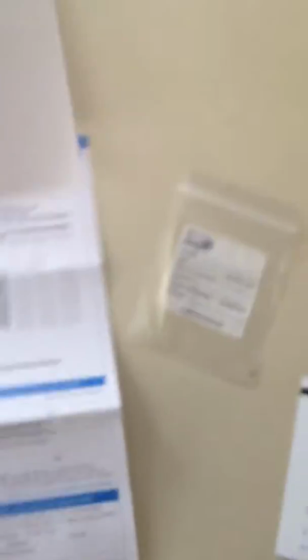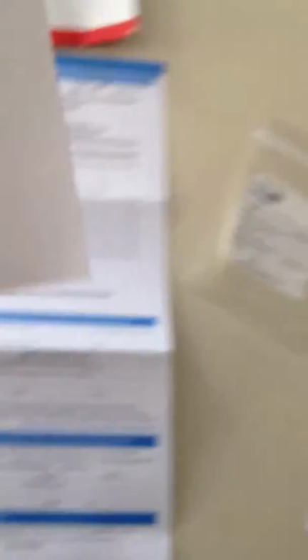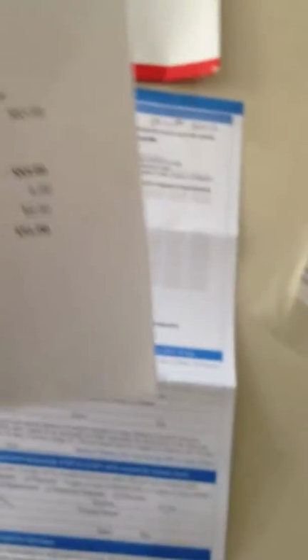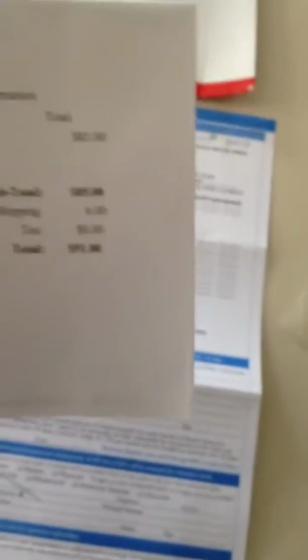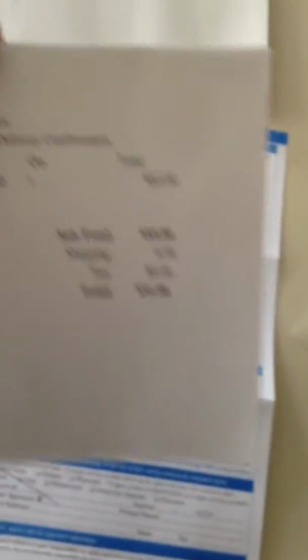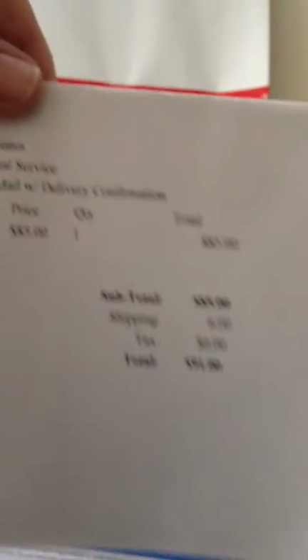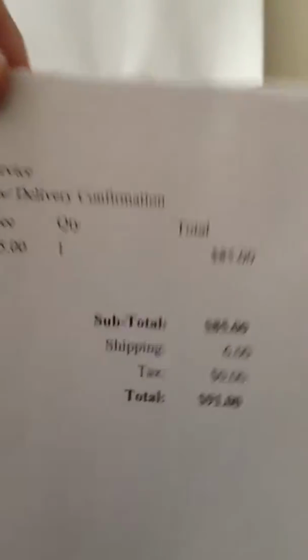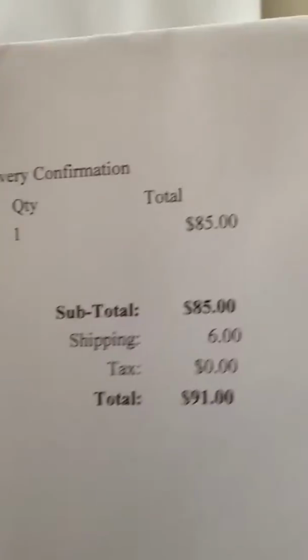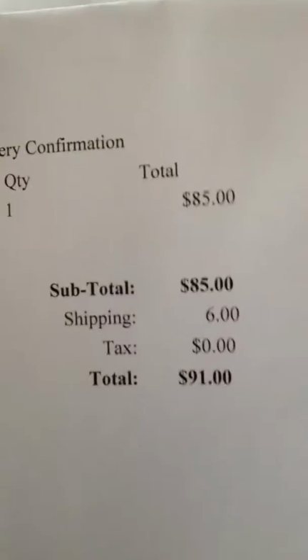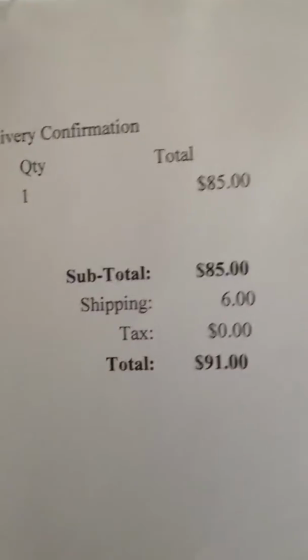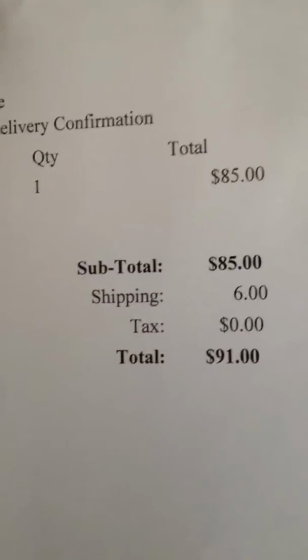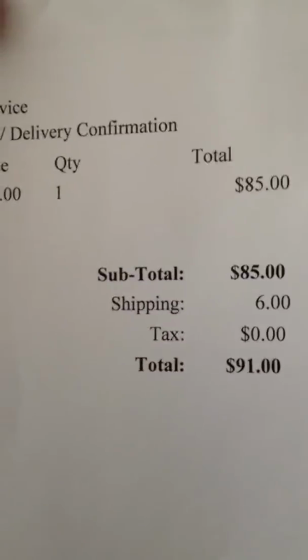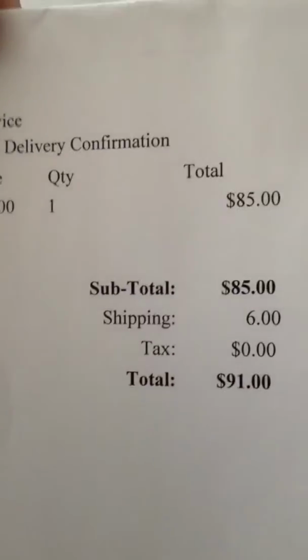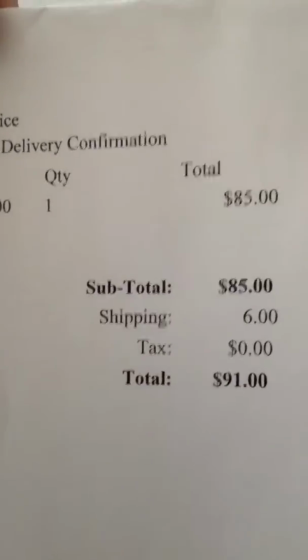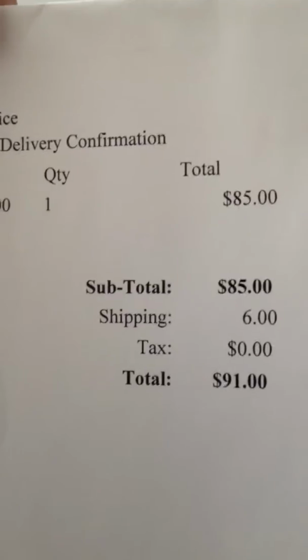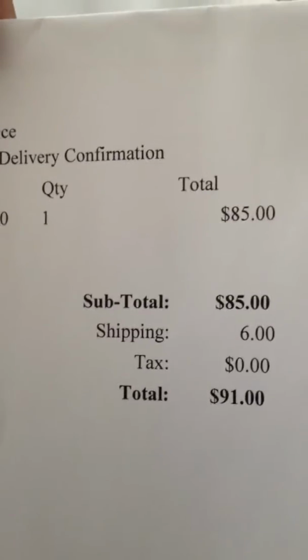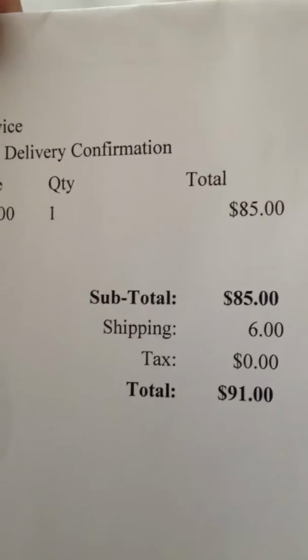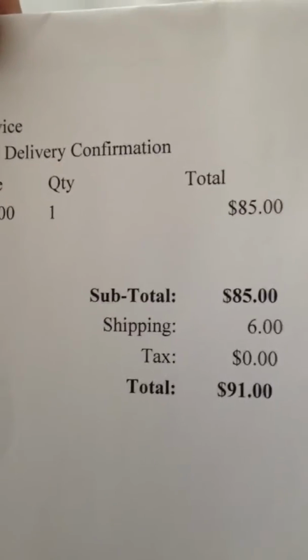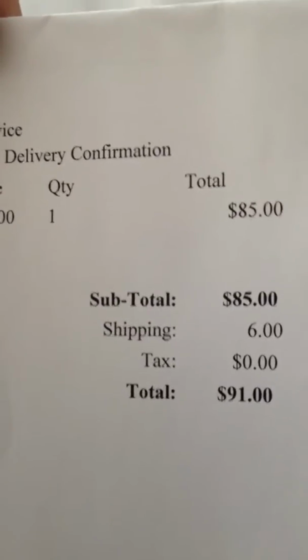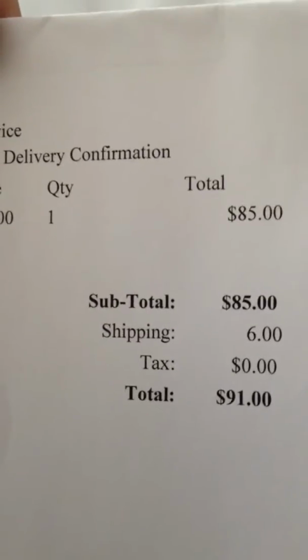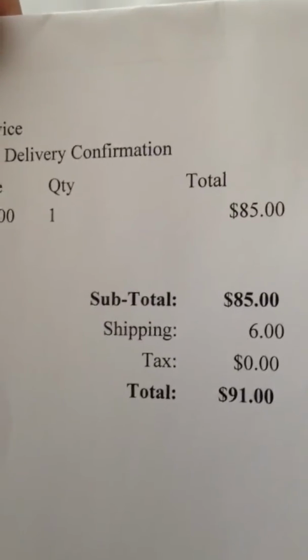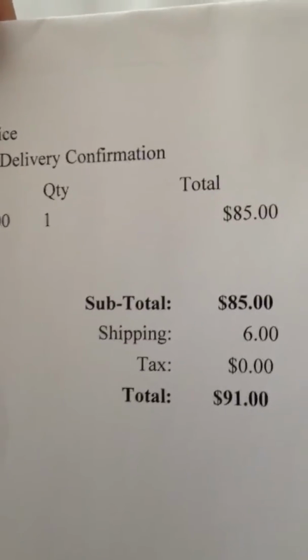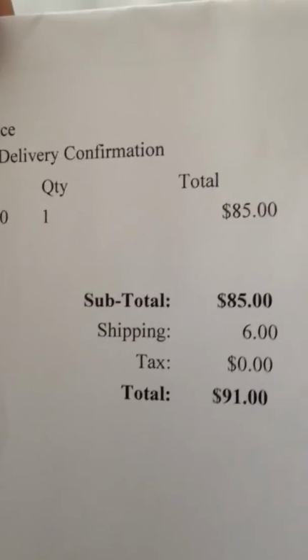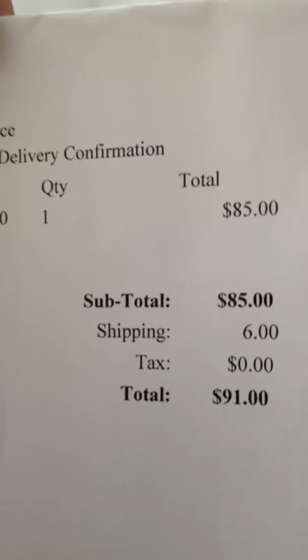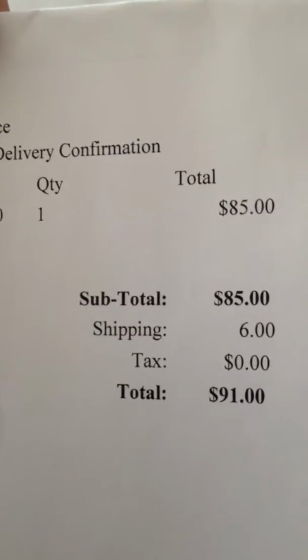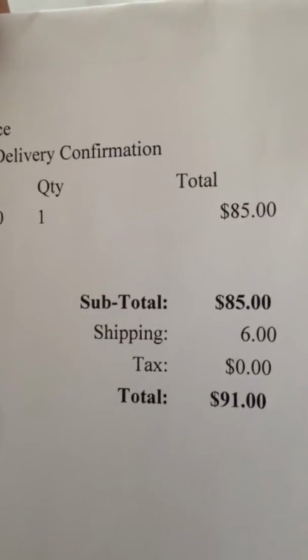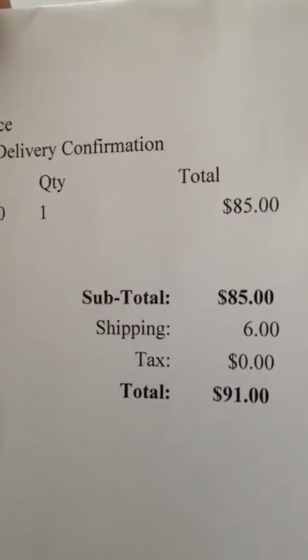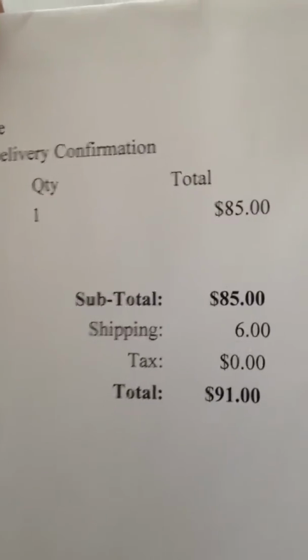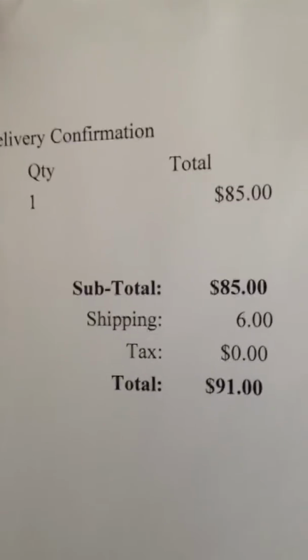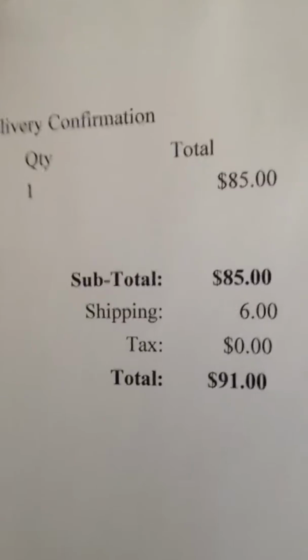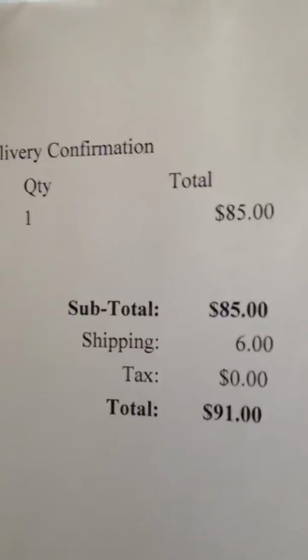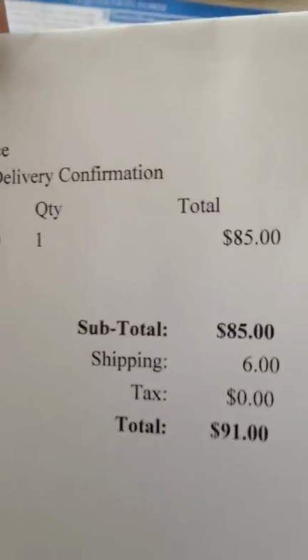This was a copy of the receipt that was in it. It was $85, $6 shipping, total $91.